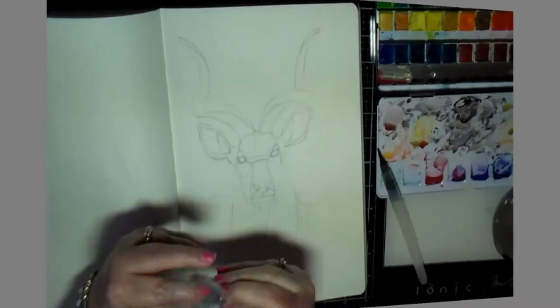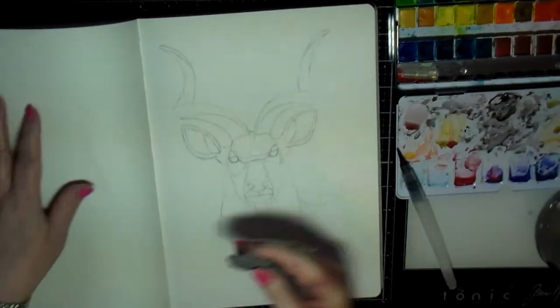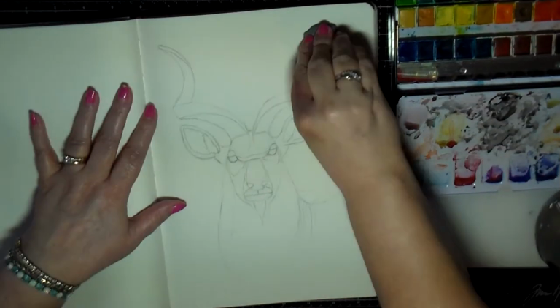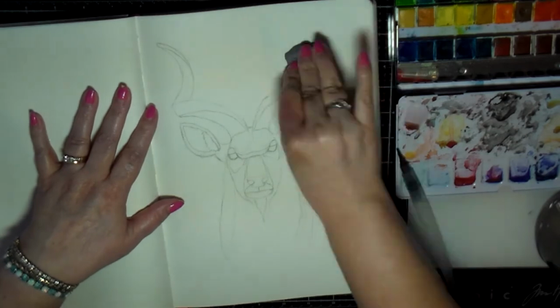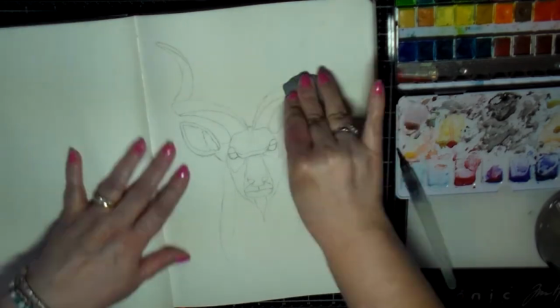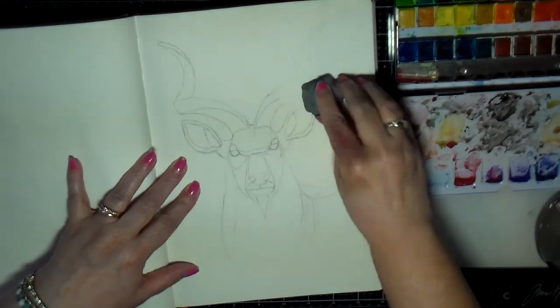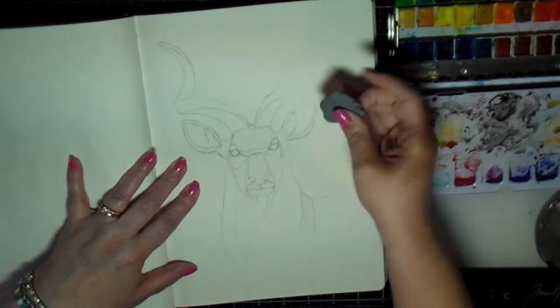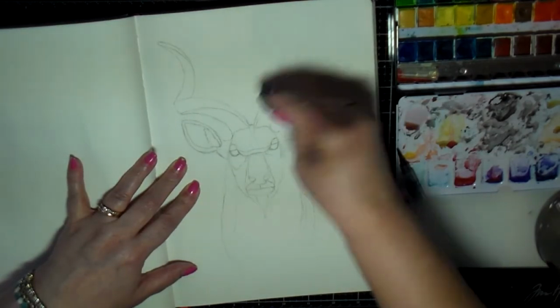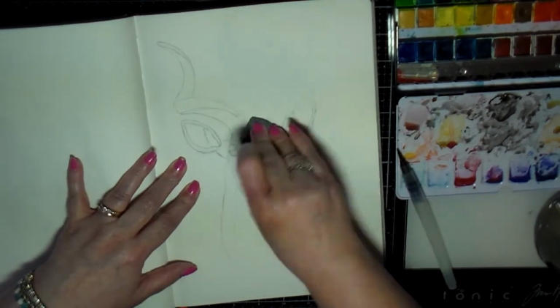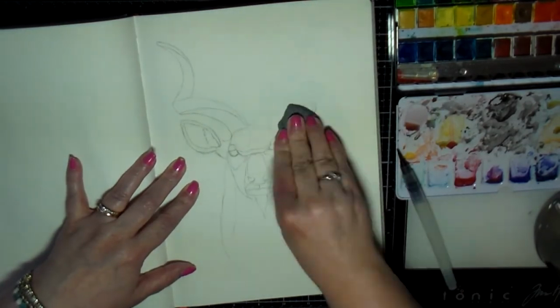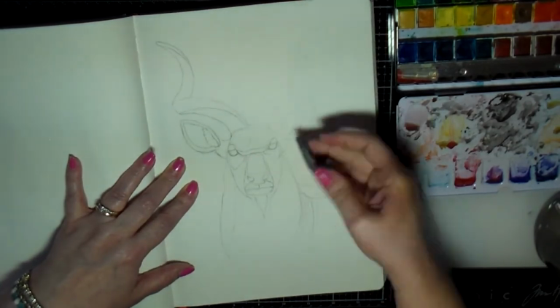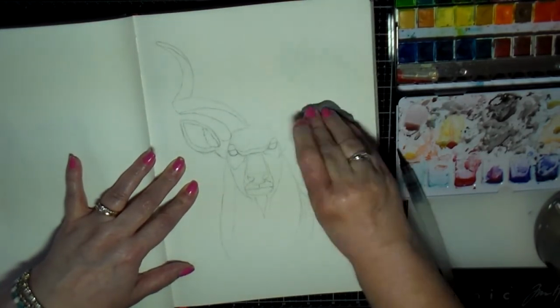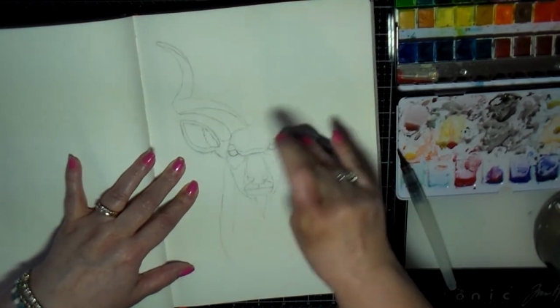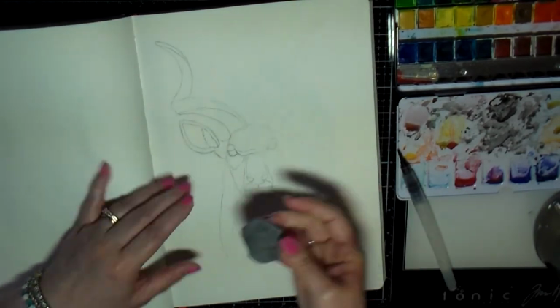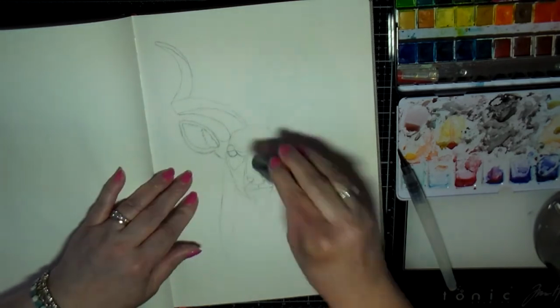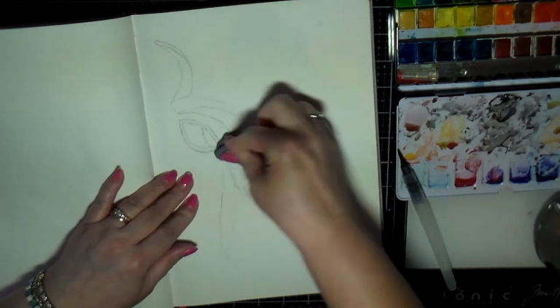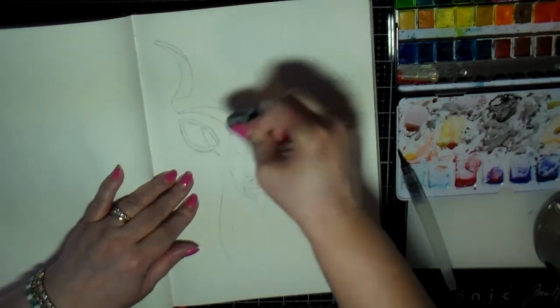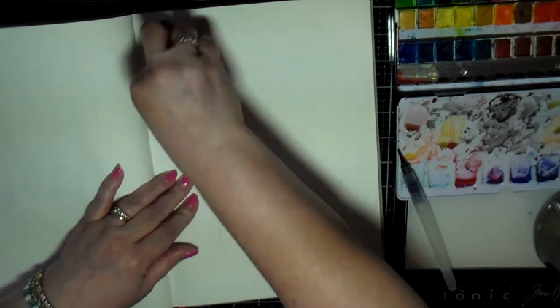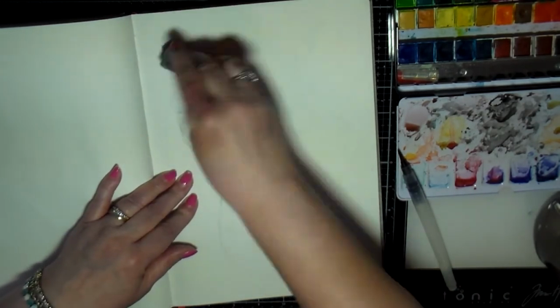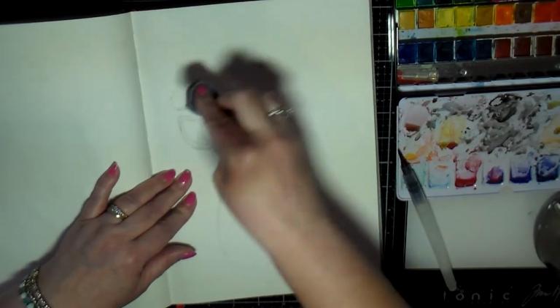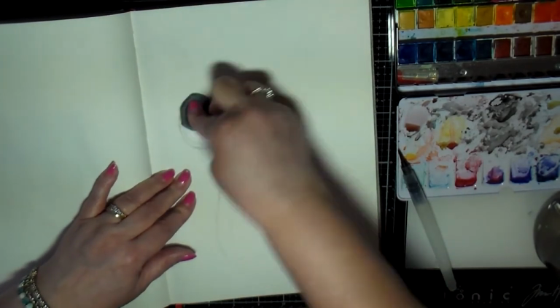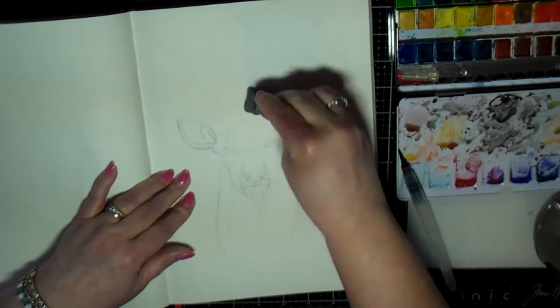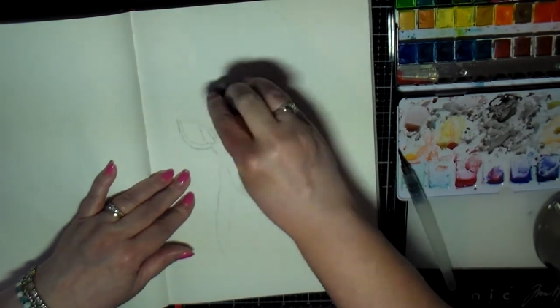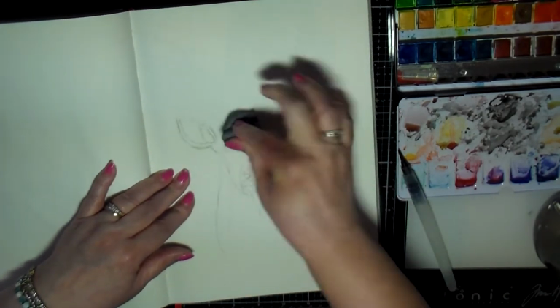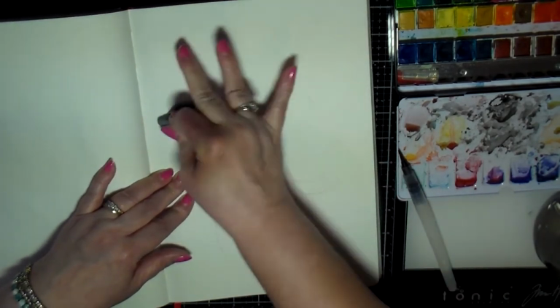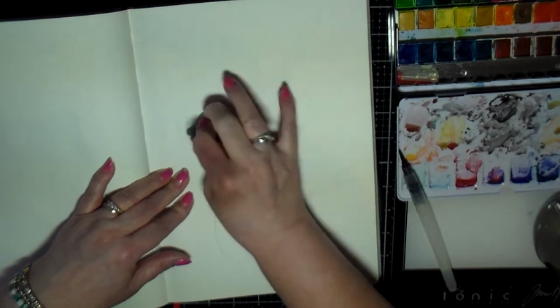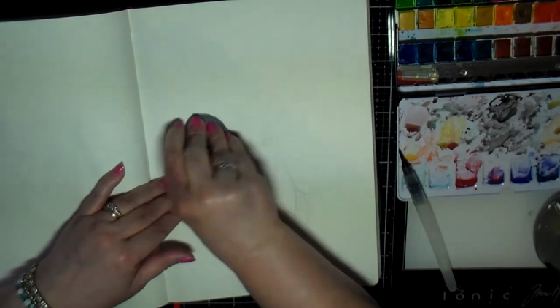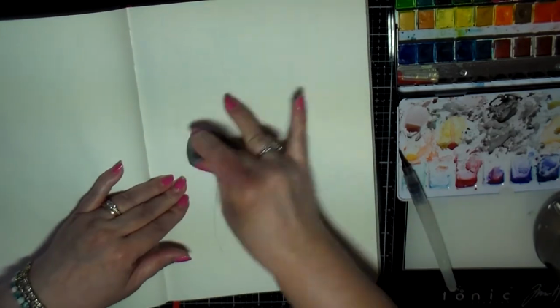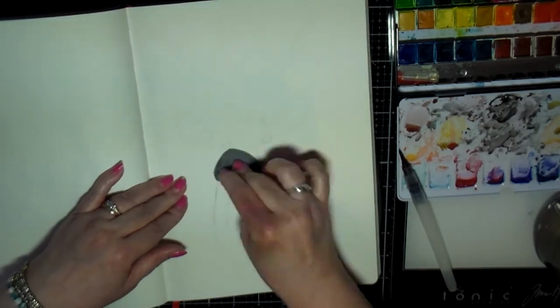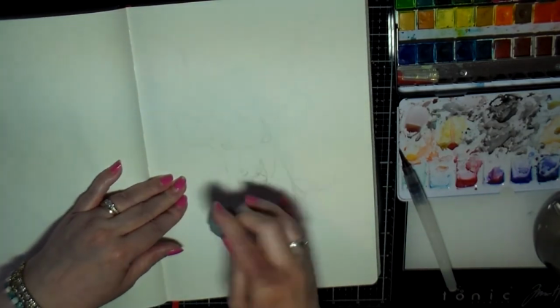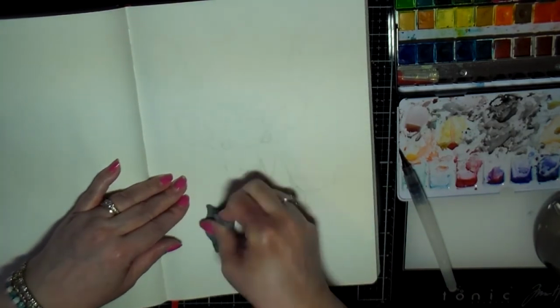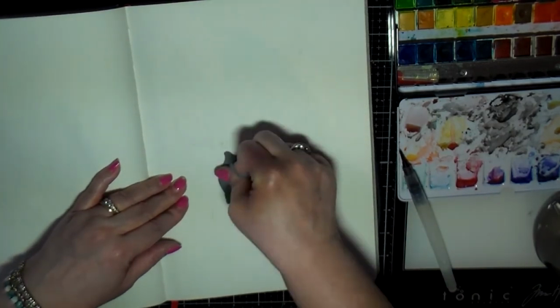Hello creative friends, this is Joy. I decided to do this animal and I drew it ahead of time so you didn't have to watch that whole thing. I actually just kind of drew it the night before while I was sitting on the couch watching TV.